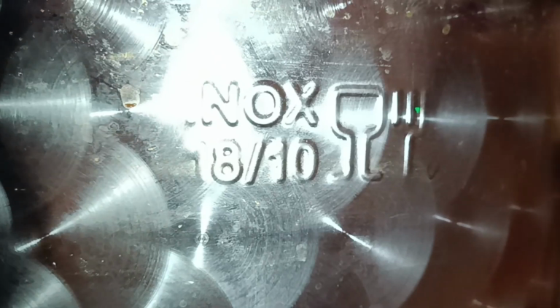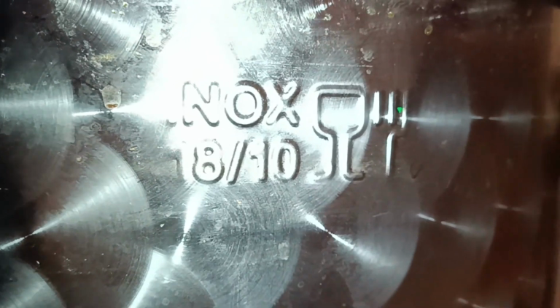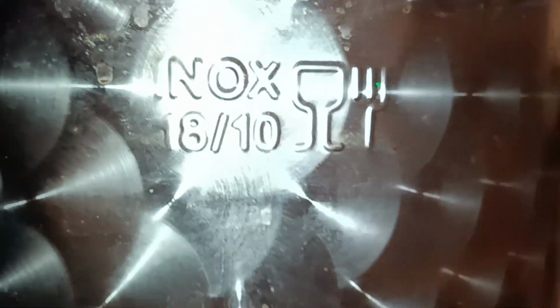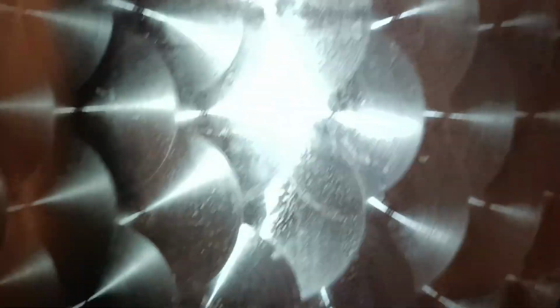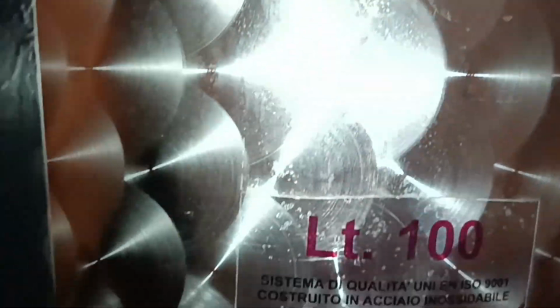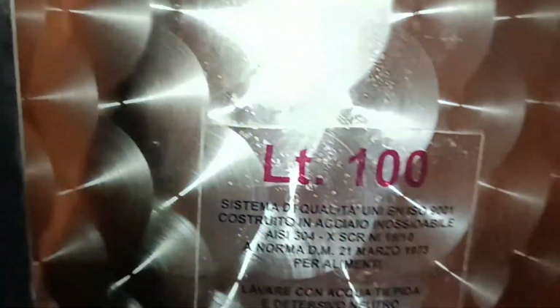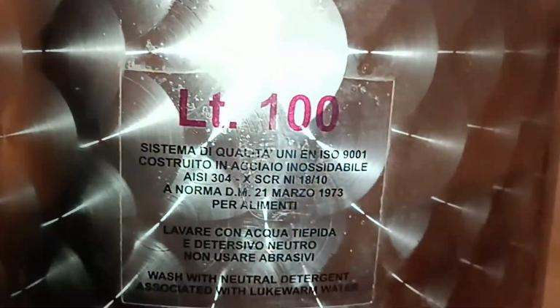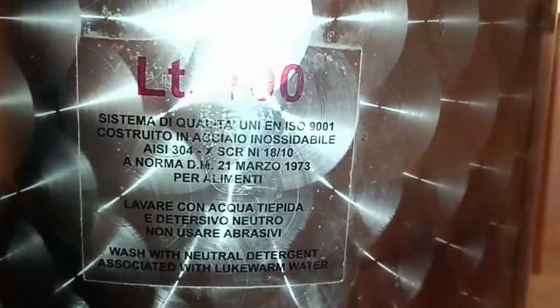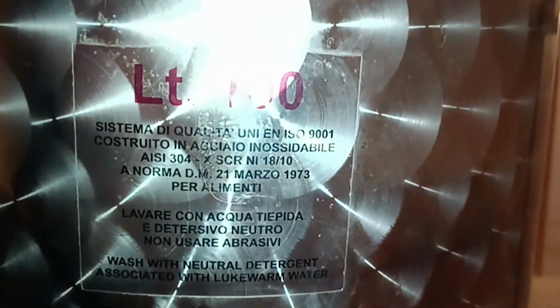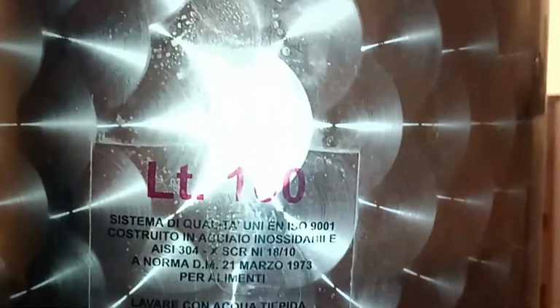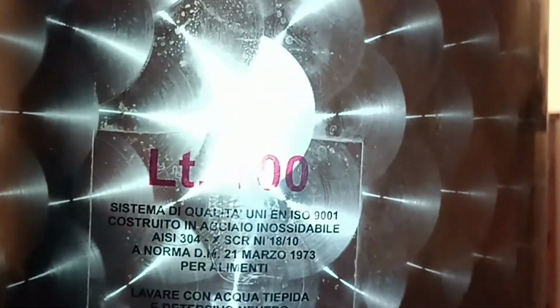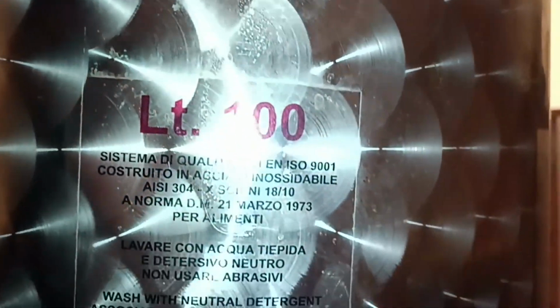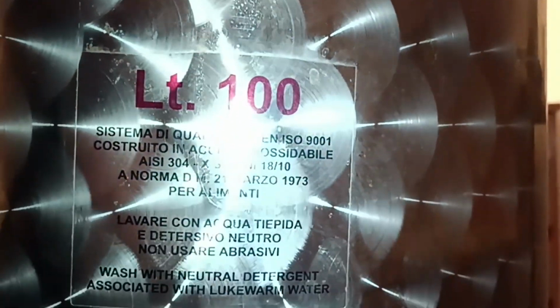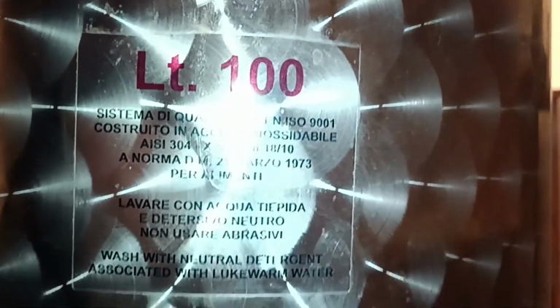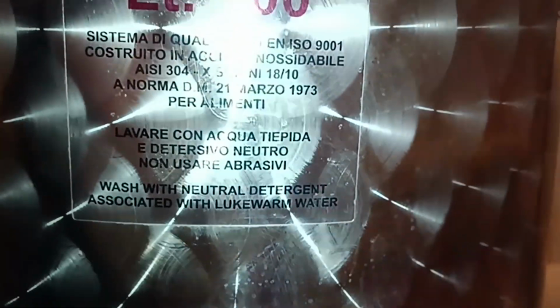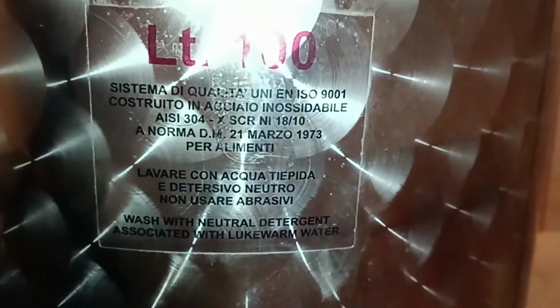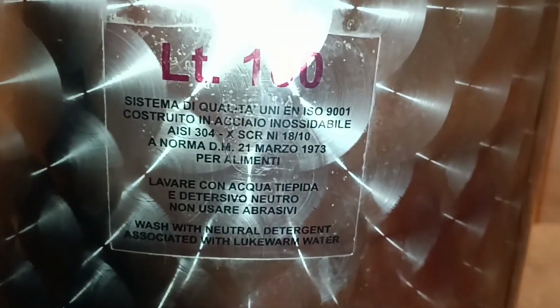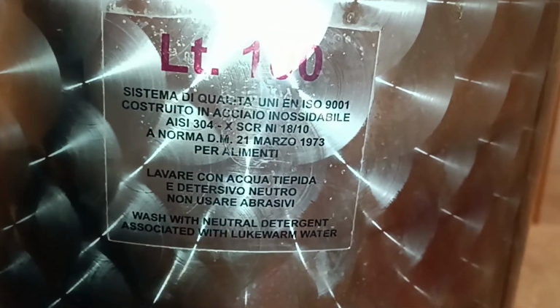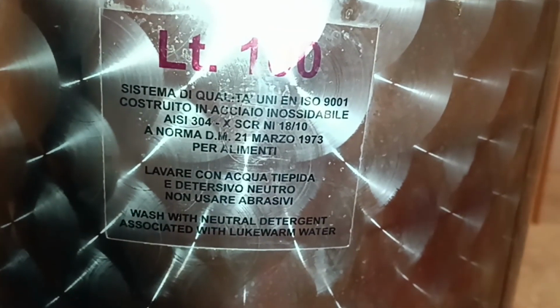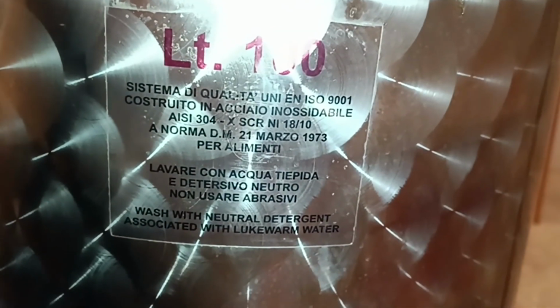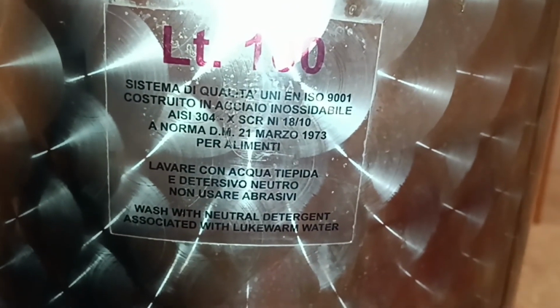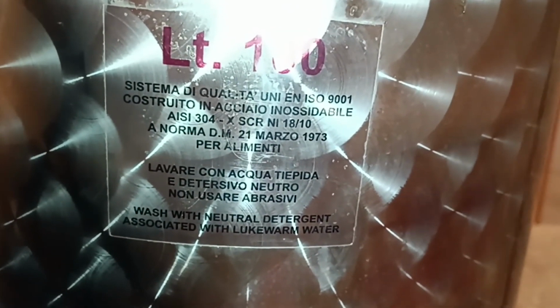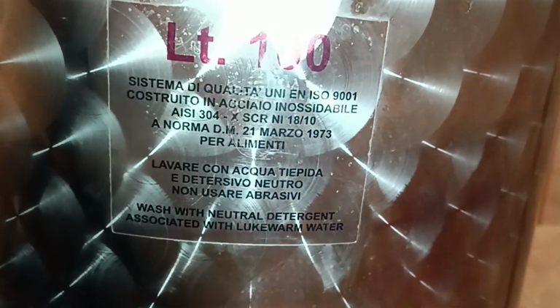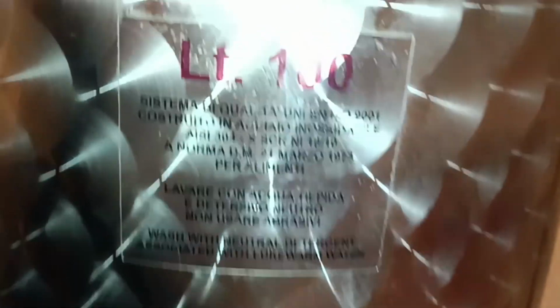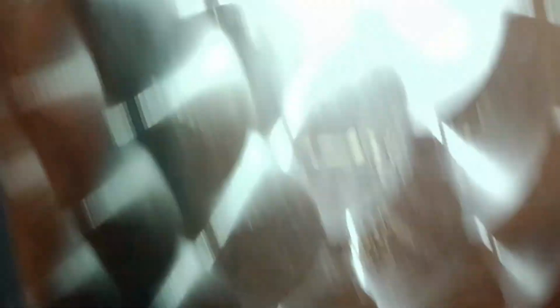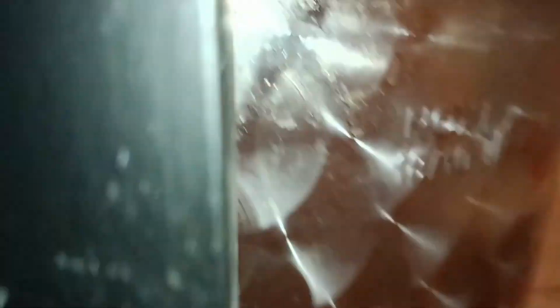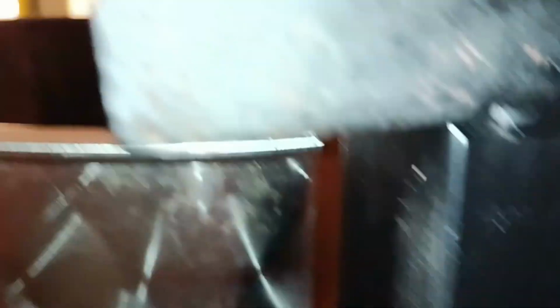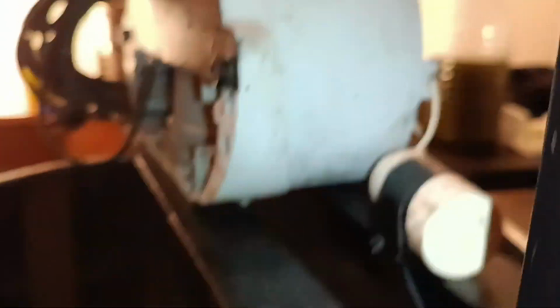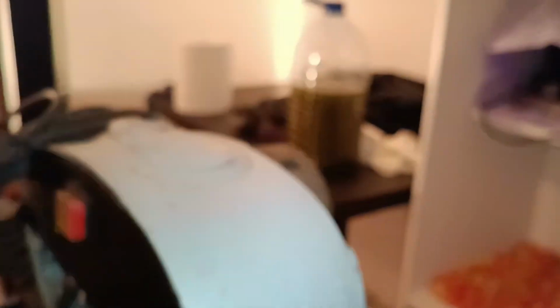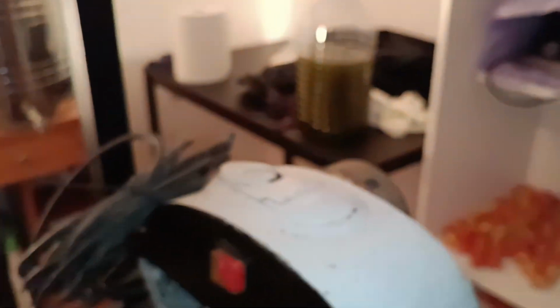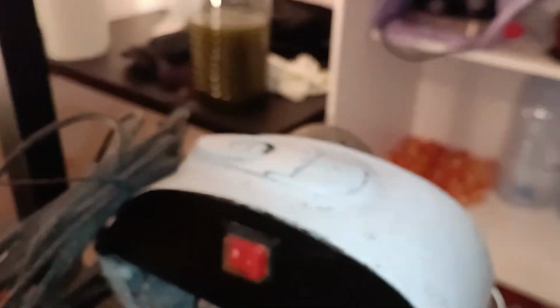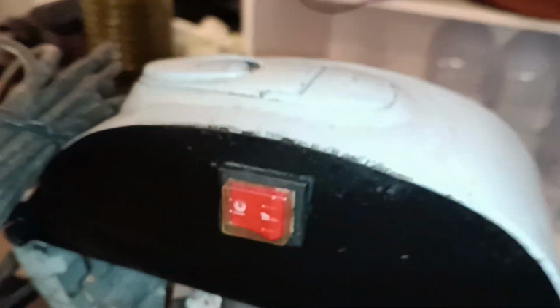Today we're going to show you our homemade mixer and decanter system. As you can see, we're using a 100-liter stainless steel barrel, with a motor that spins all these rods we built ourselves by hand.